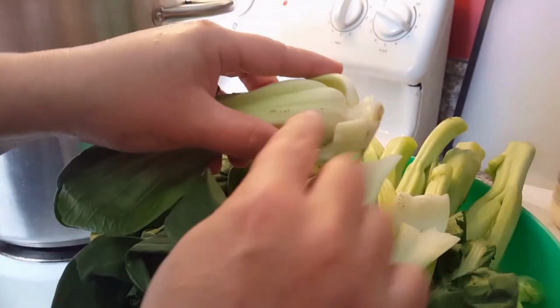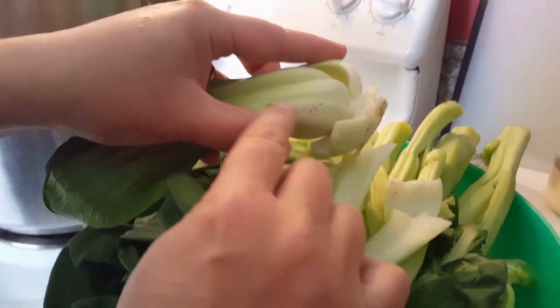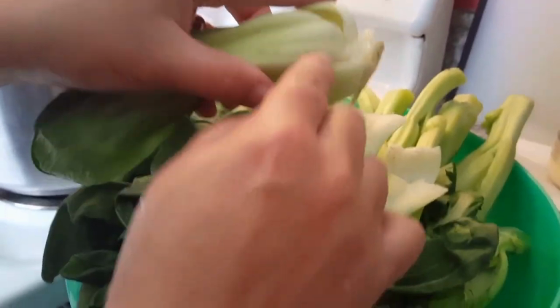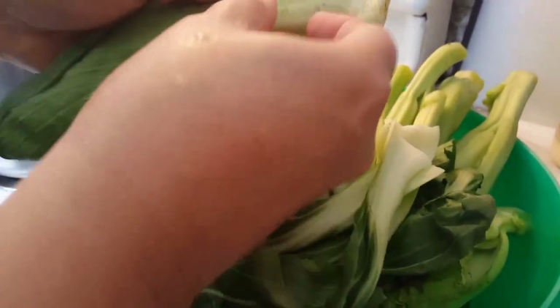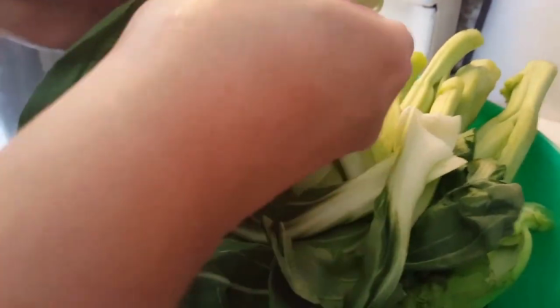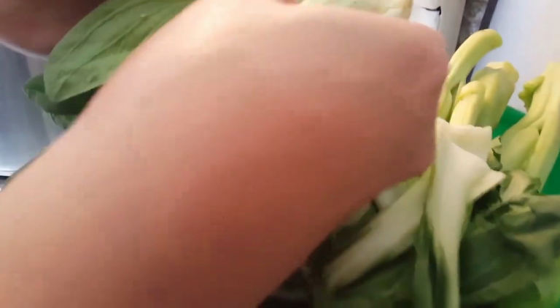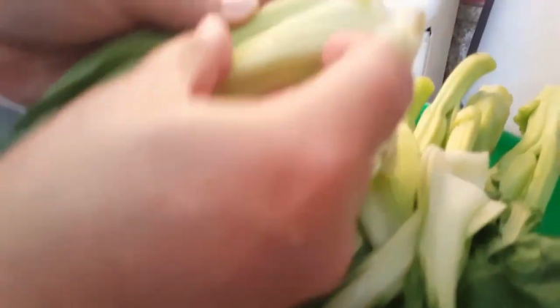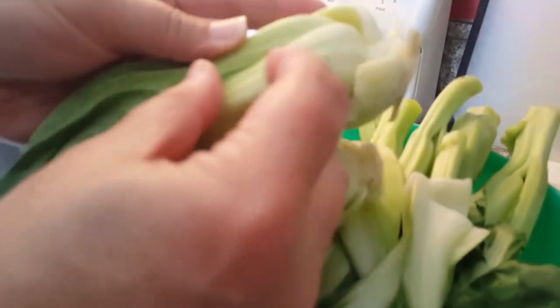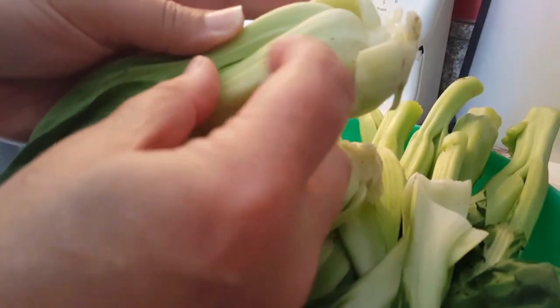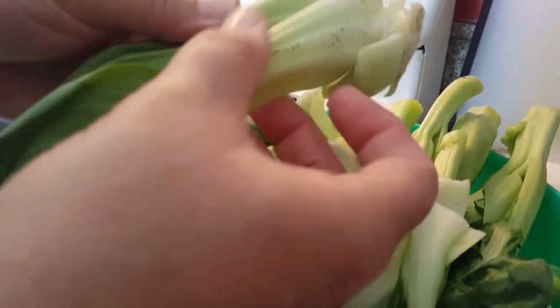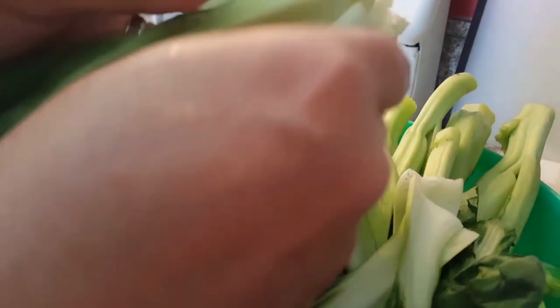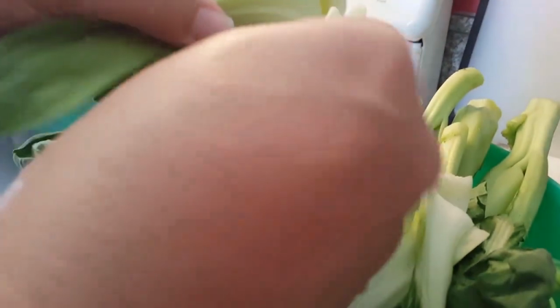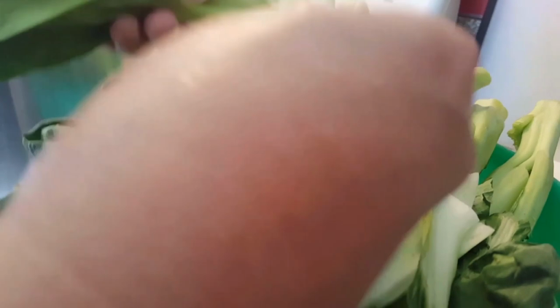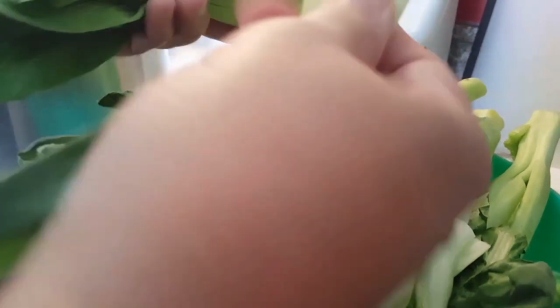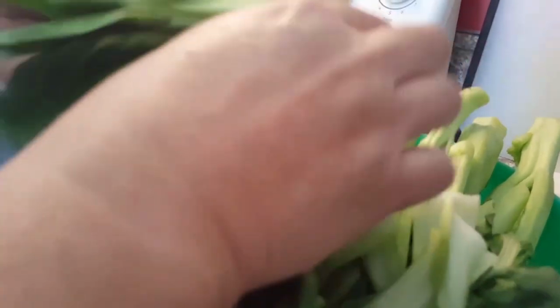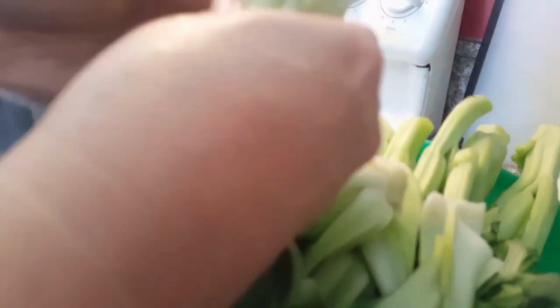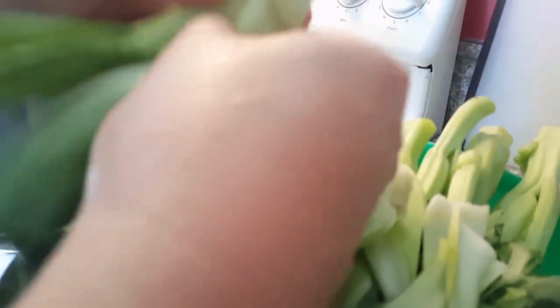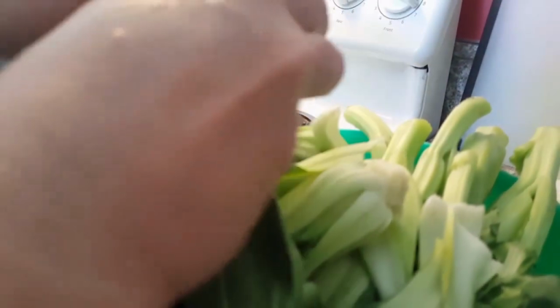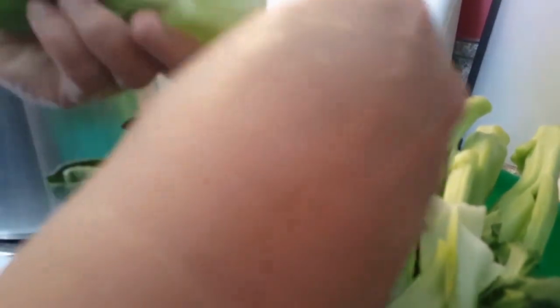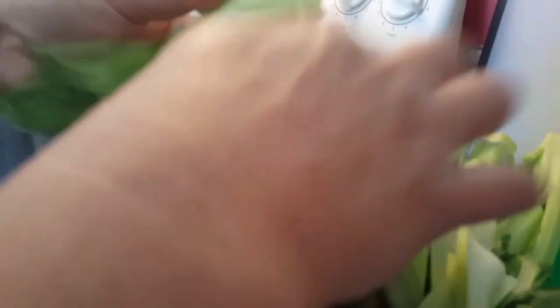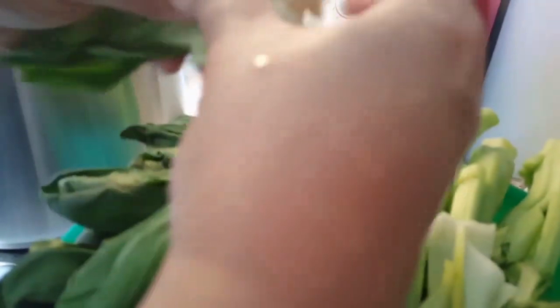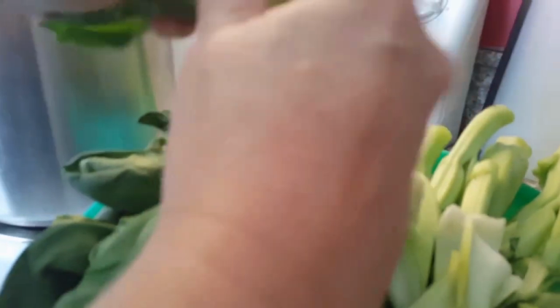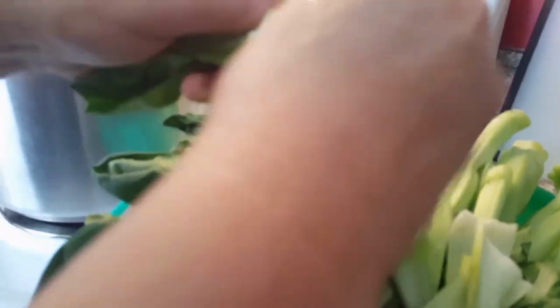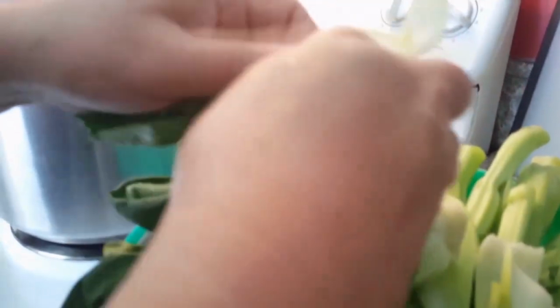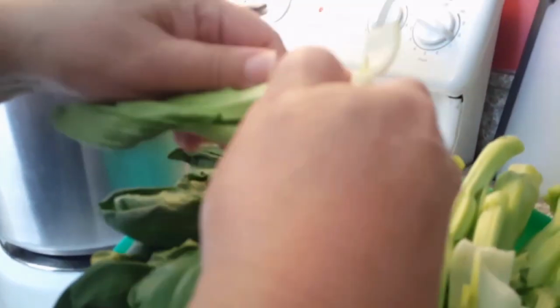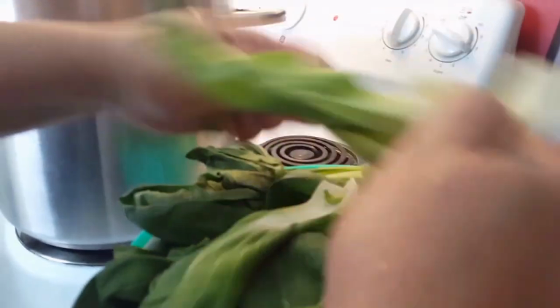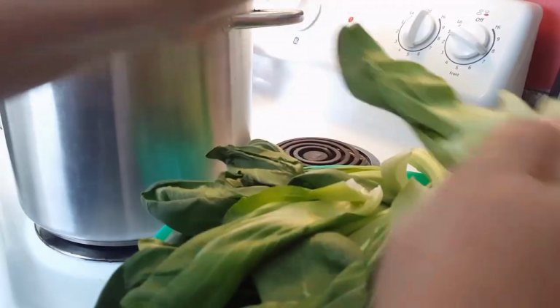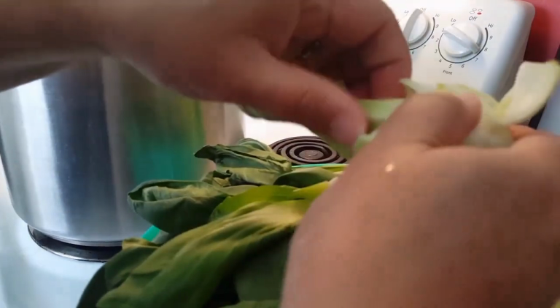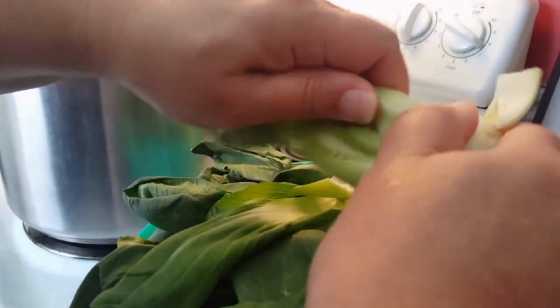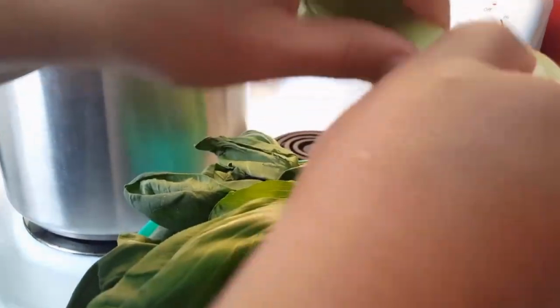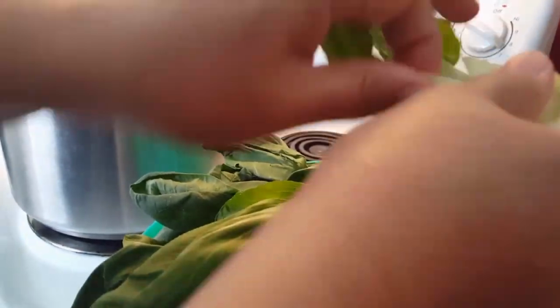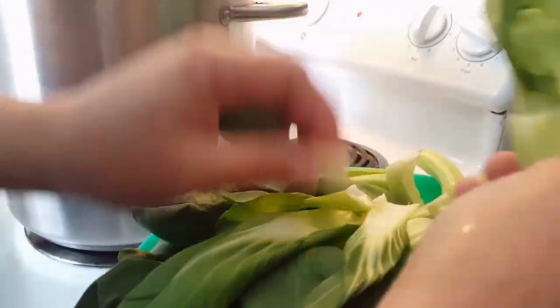What I'm going to do is start breaking these up and wash them, because there's a lot of dirt and old parts on the vegetable. We're not going to keep the hard parts — we're going to wash and rinse all of that.